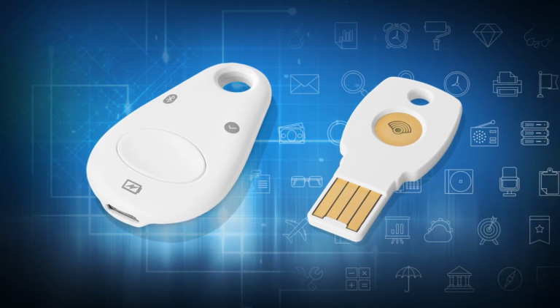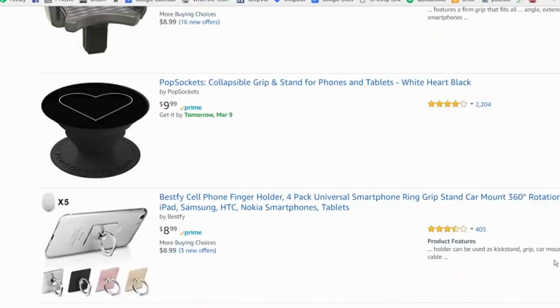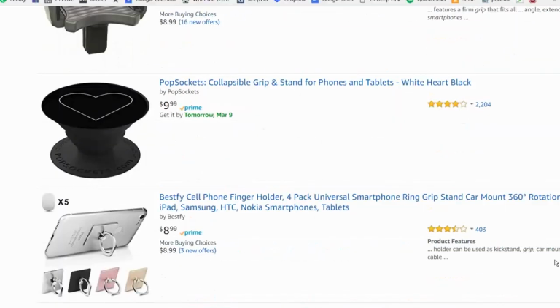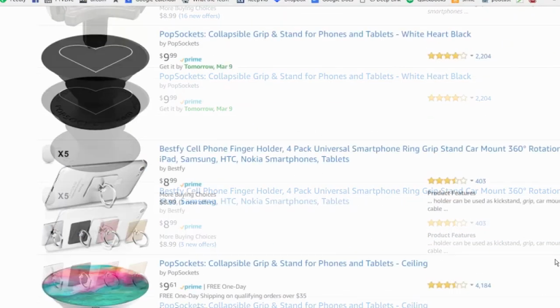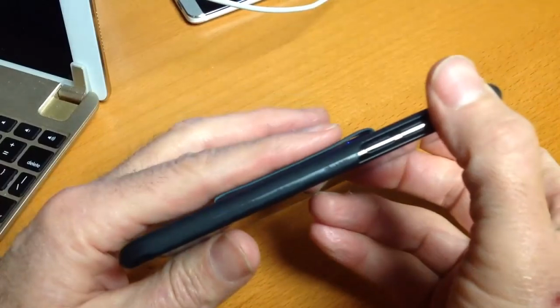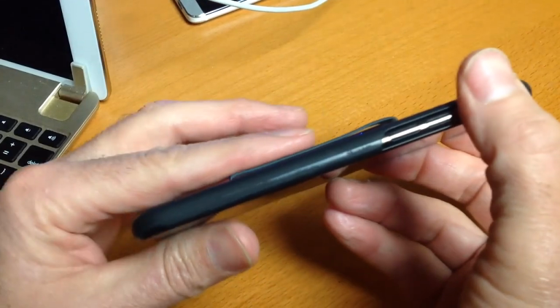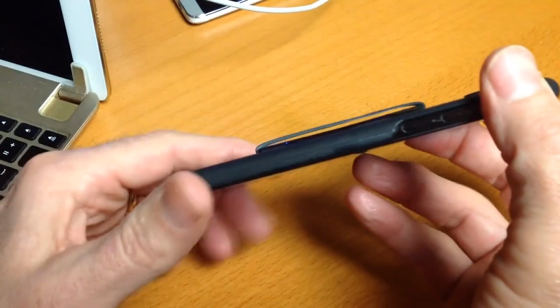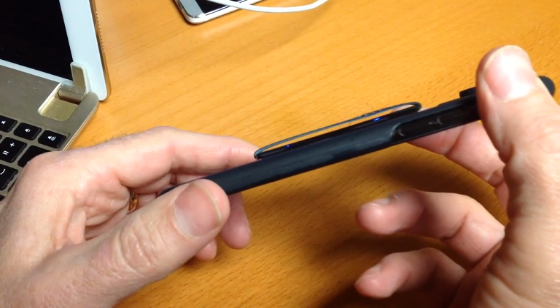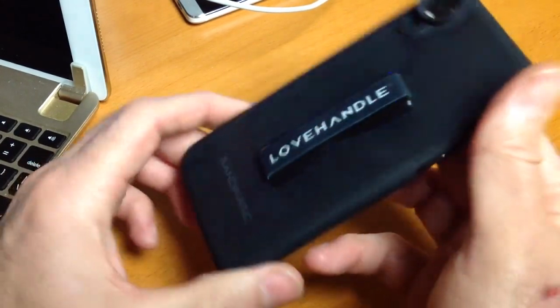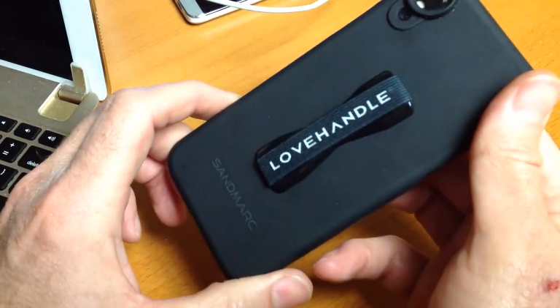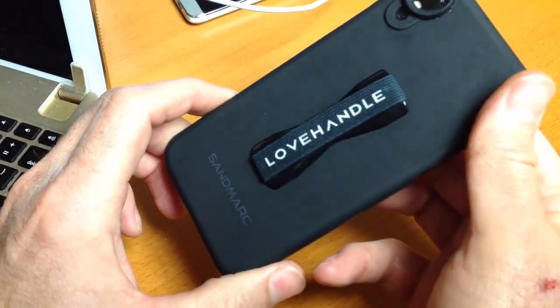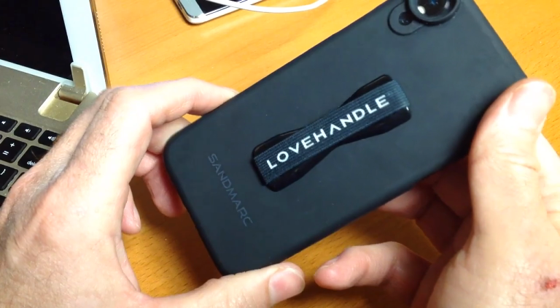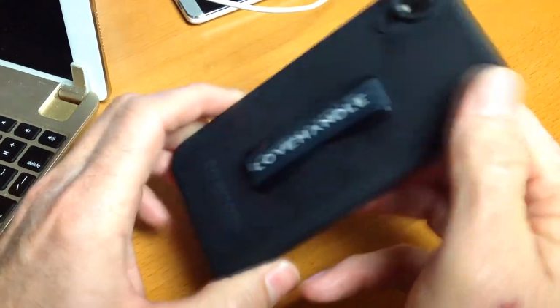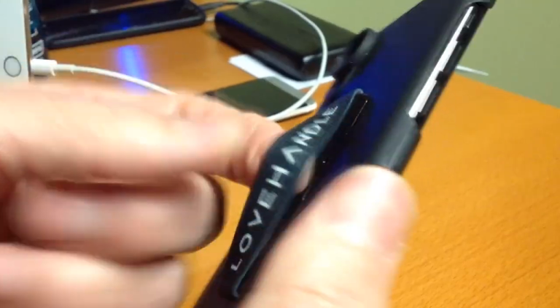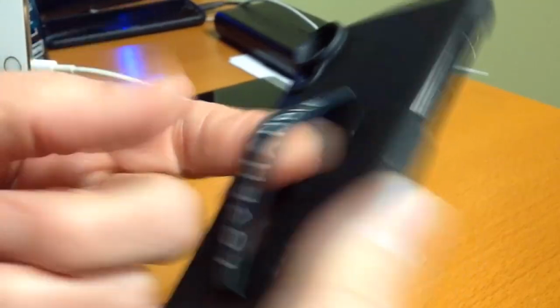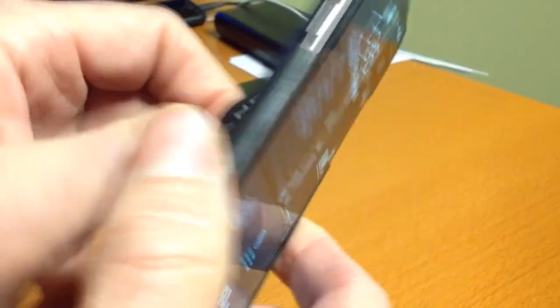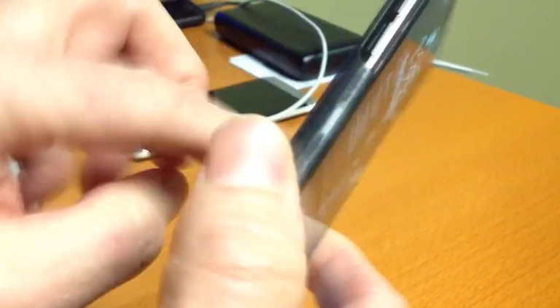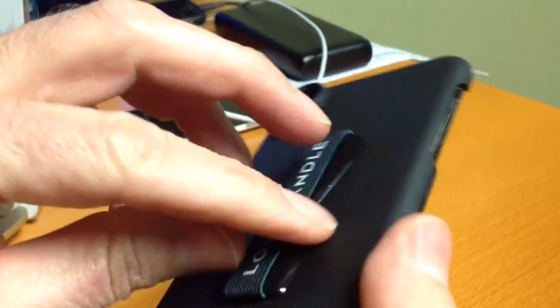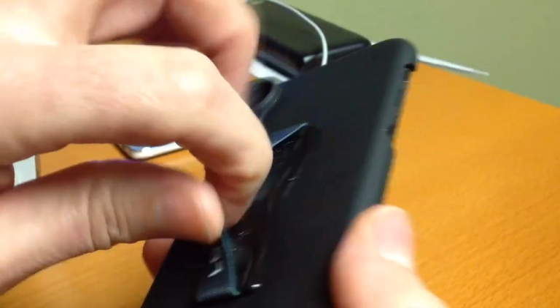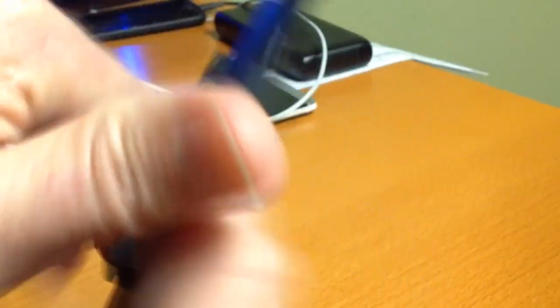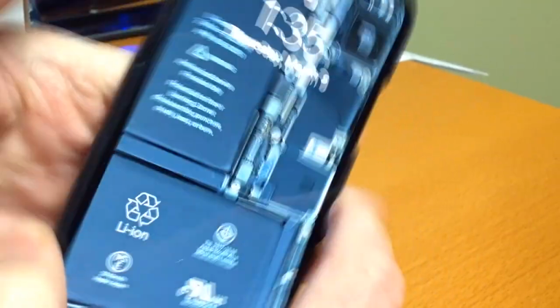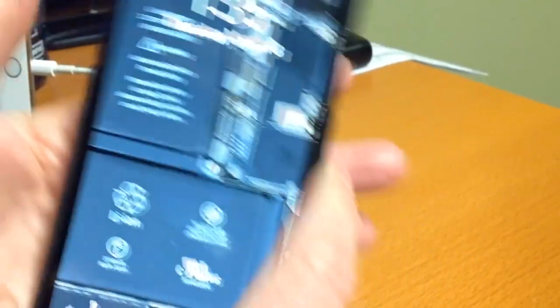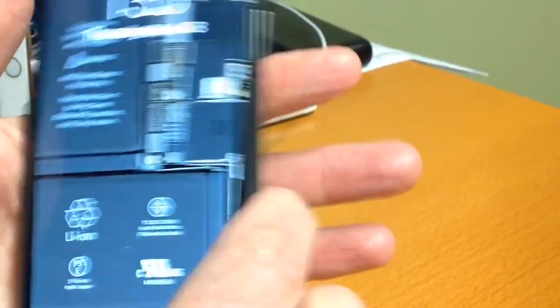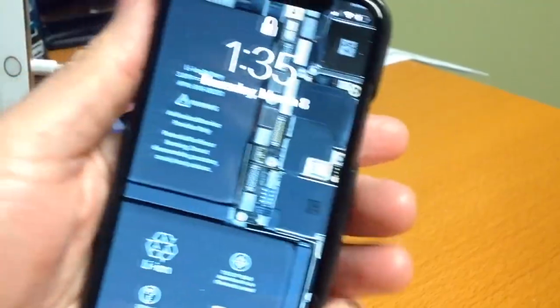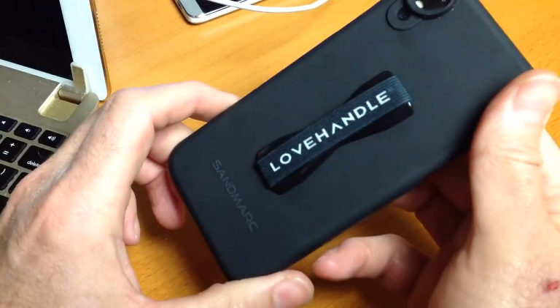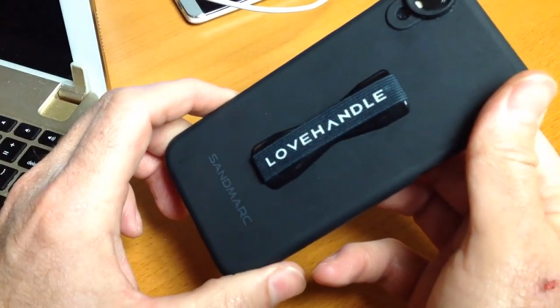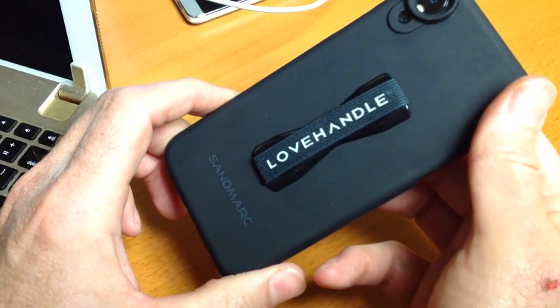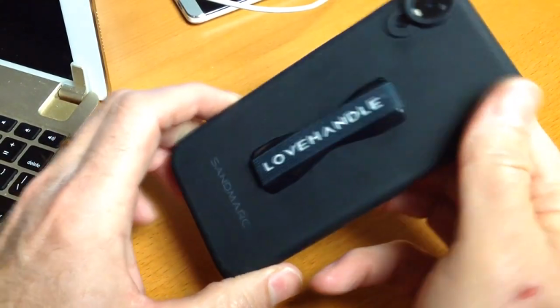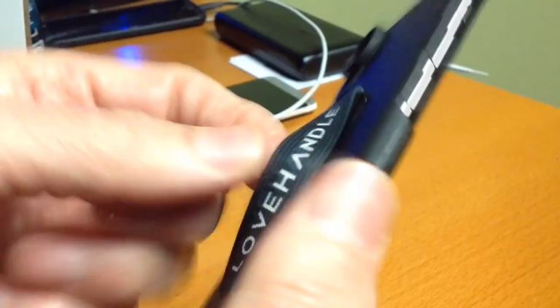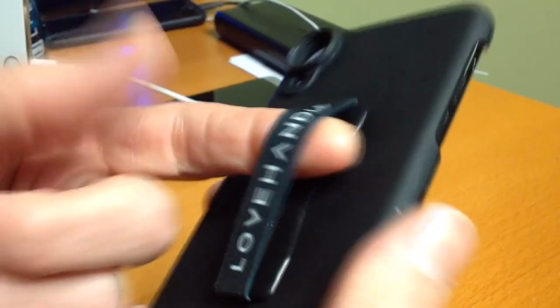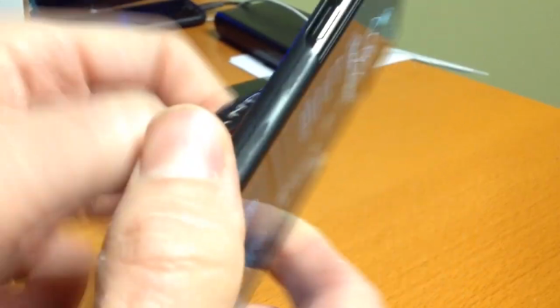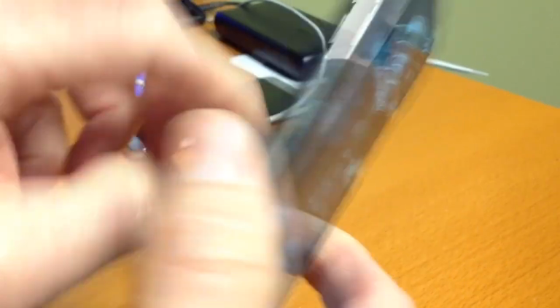A smartphone case makes a nice stocking stuffer, but if they've already got their favorite, maybe they'd prefer a phone grip. The Love Handle attaches to any case. It's a loop that makes it much easier to hold on to the phone, and it's low-profile and will still slip into your pocket.